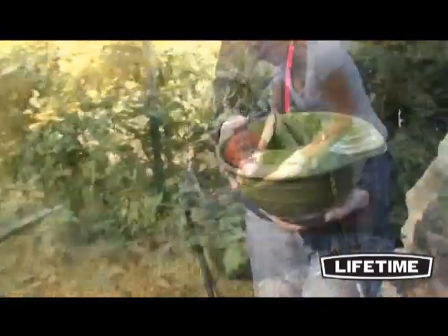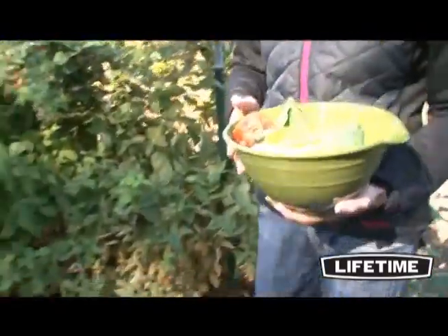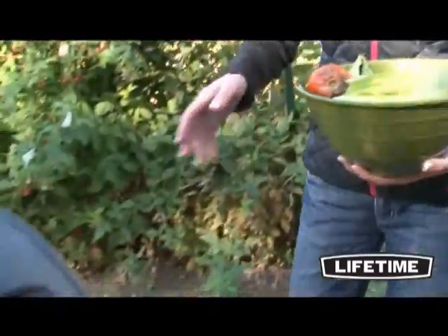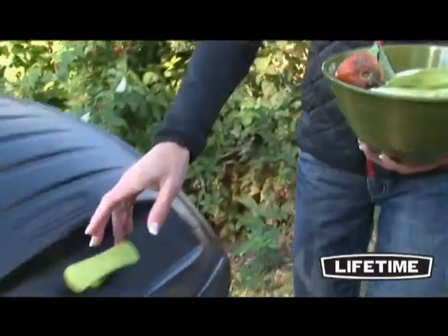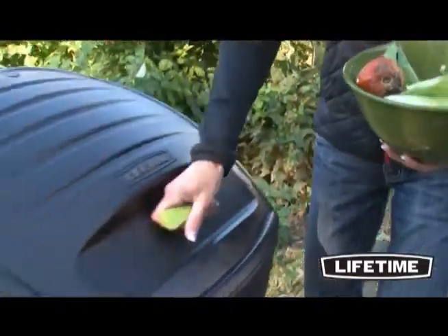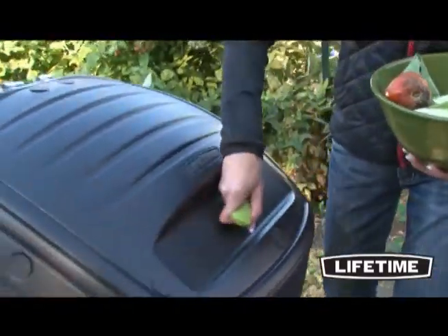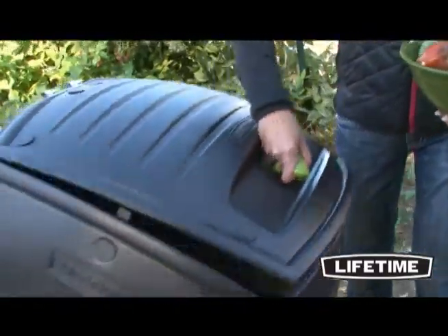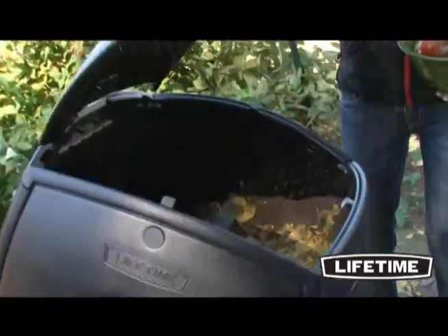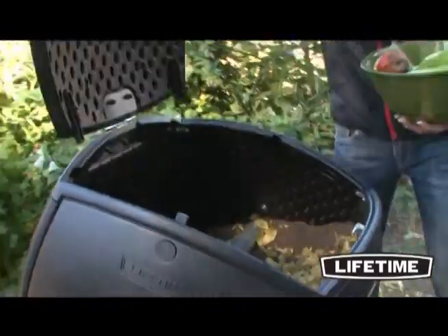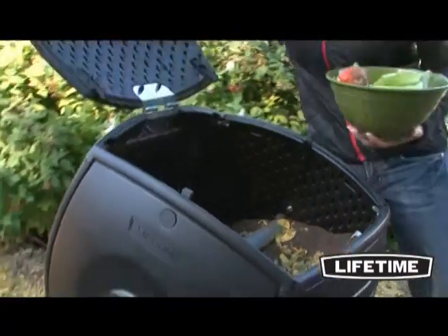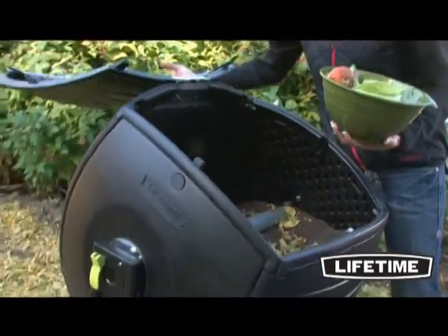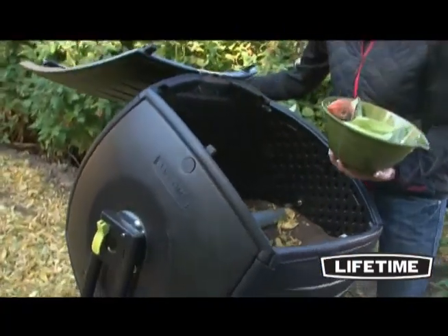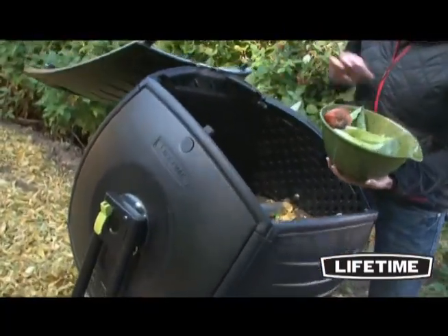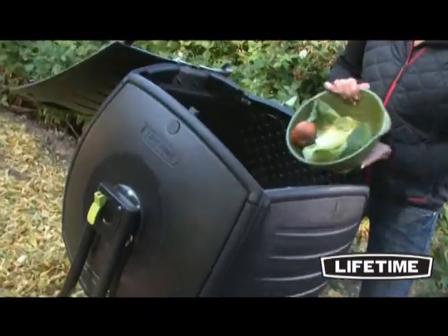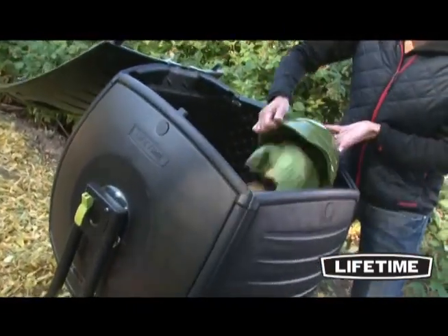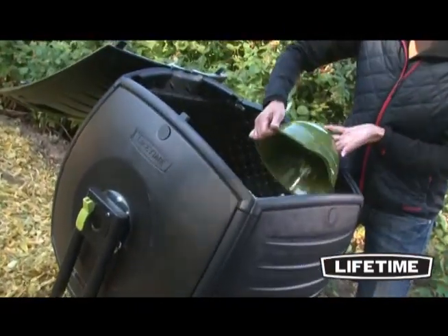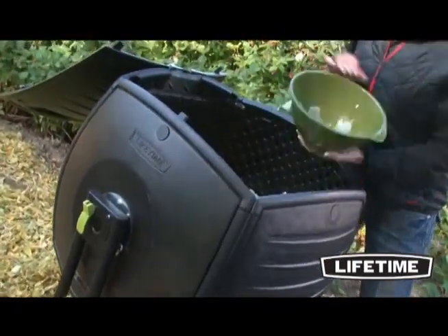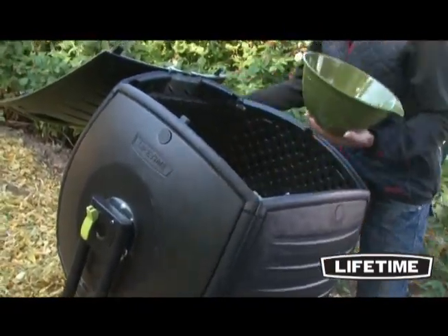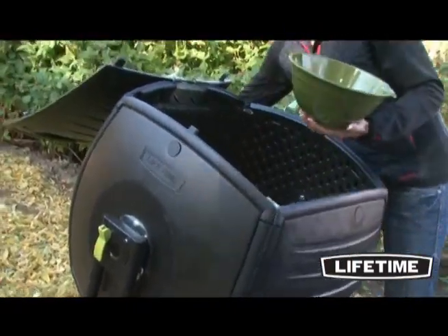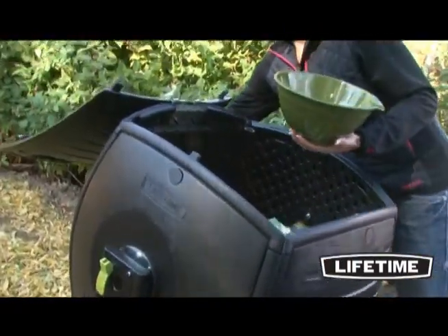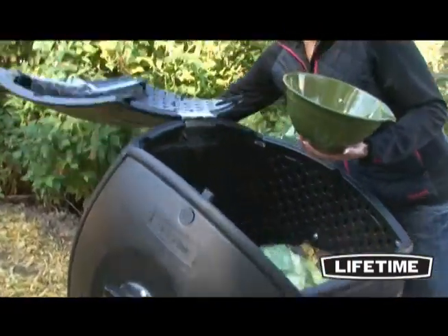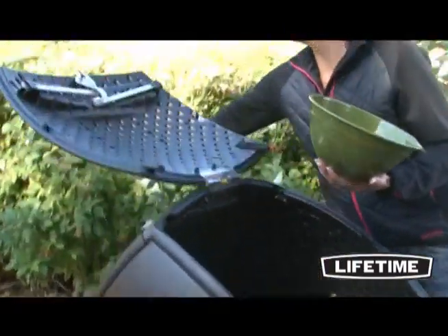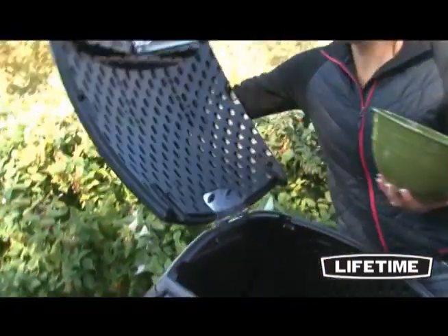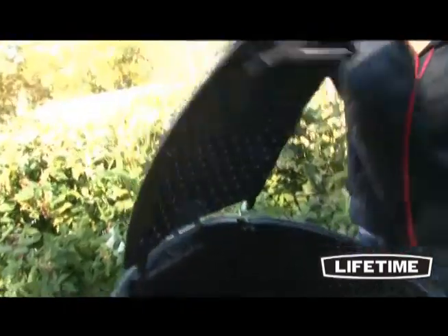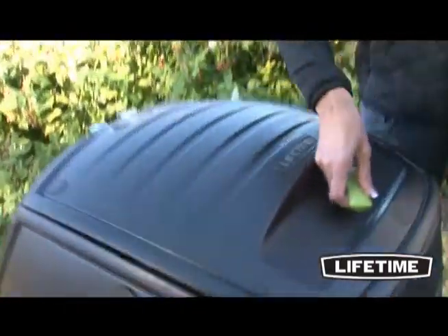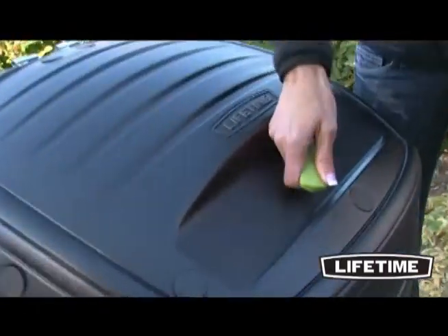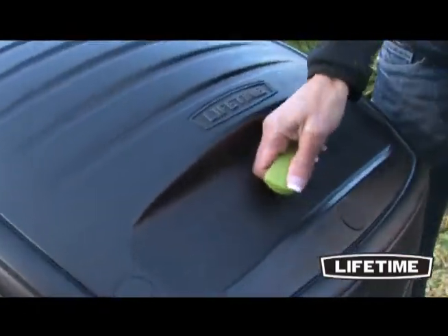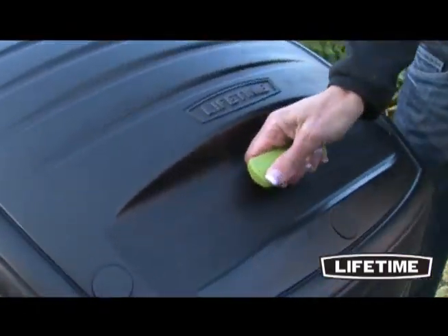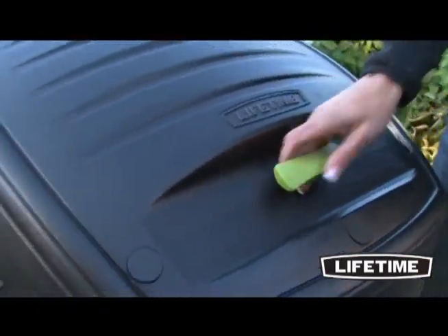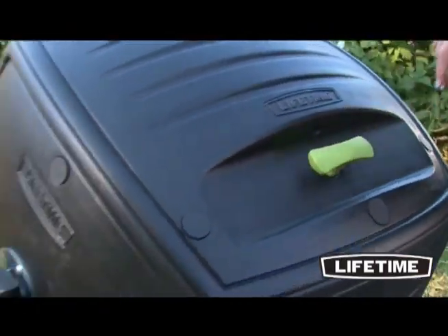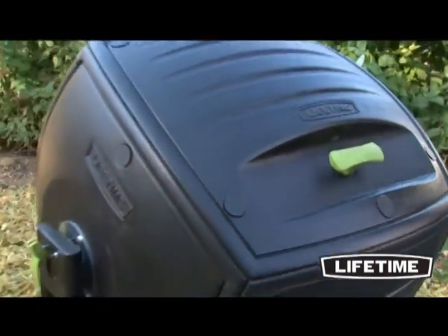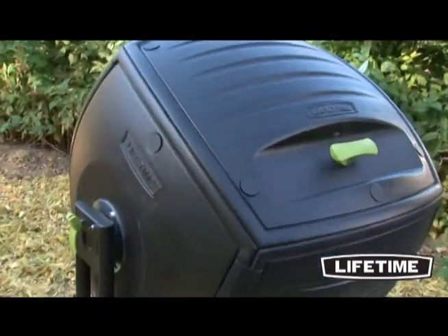Featuring a 50 gallon or 189 liter capacity, this heavy-duty compost tumbler is constructed of double-walled high-density polyethylene and is specifically designed for easy loading, turning and dumping.